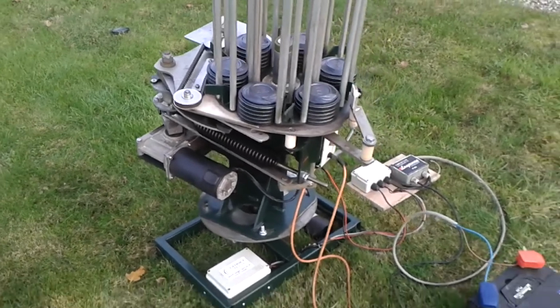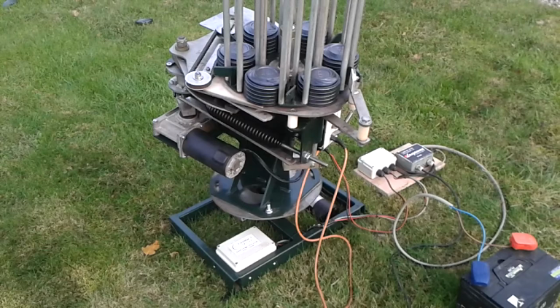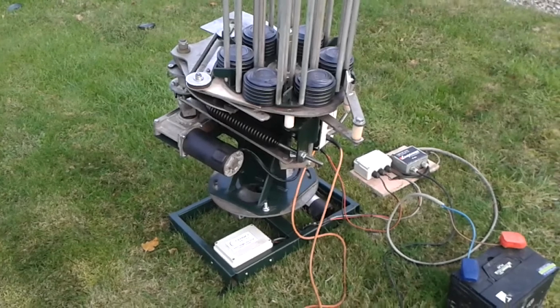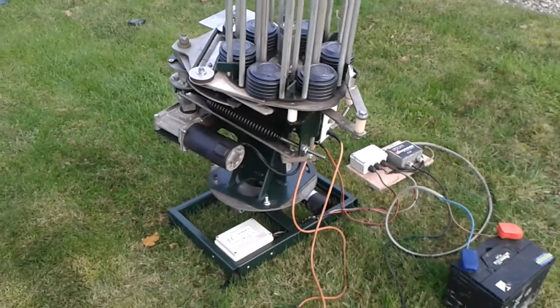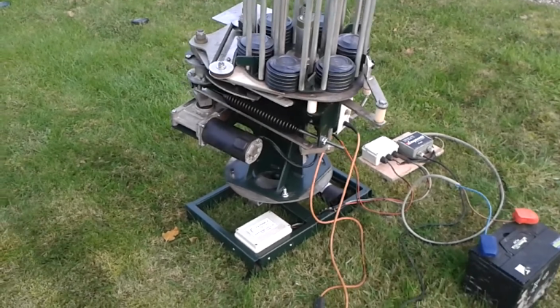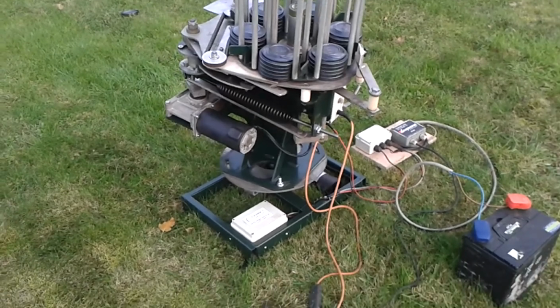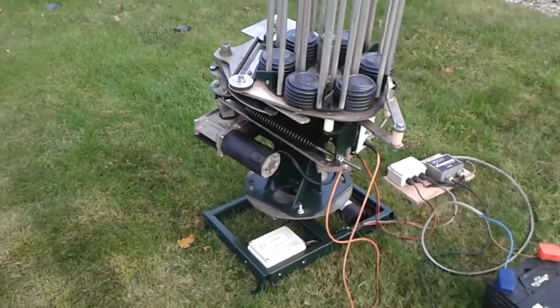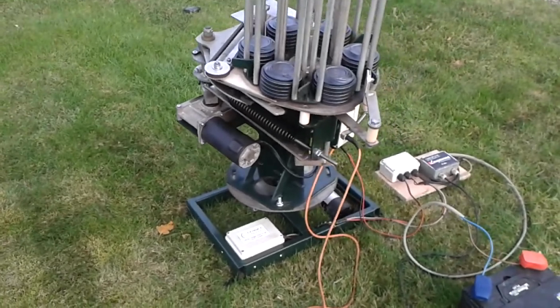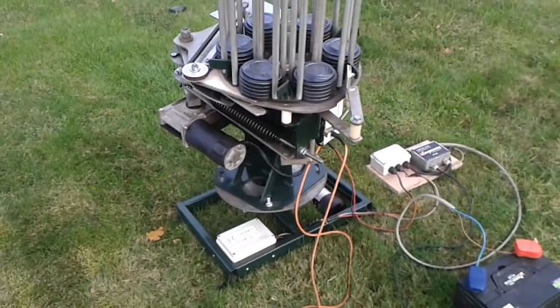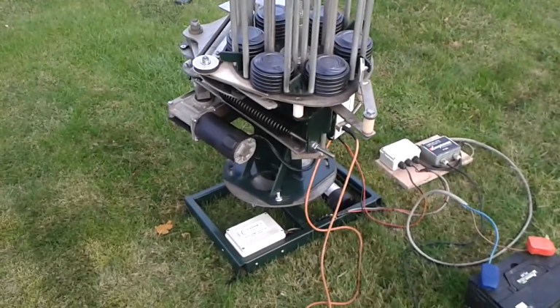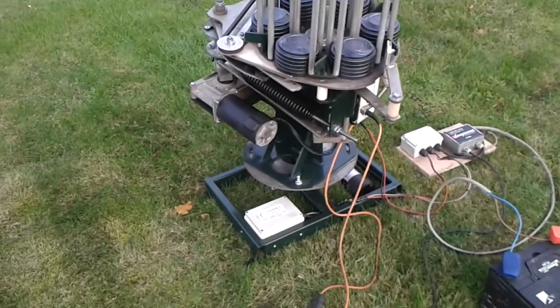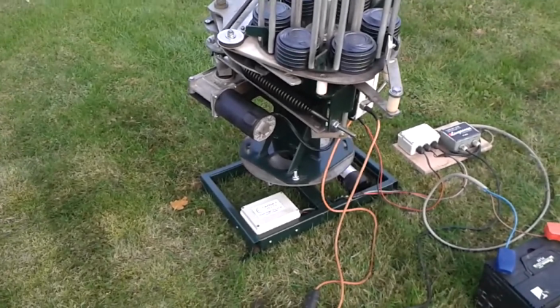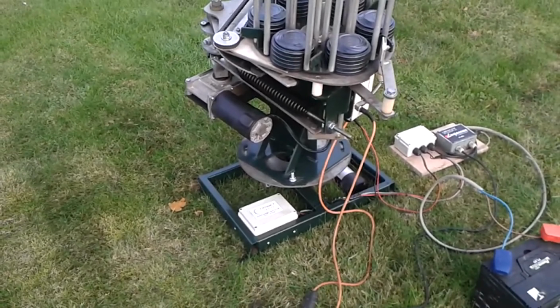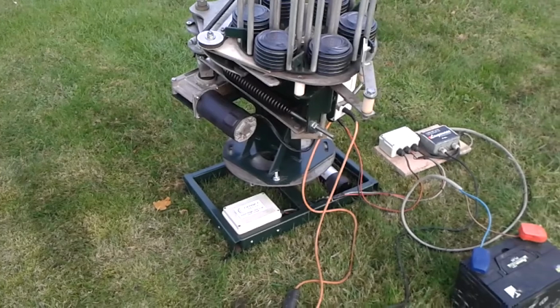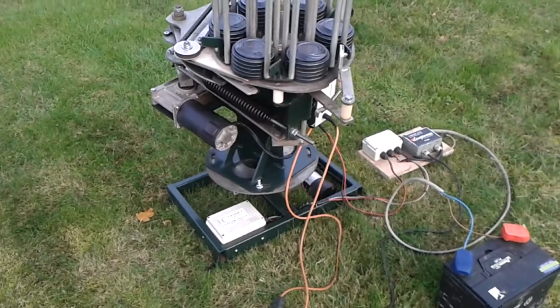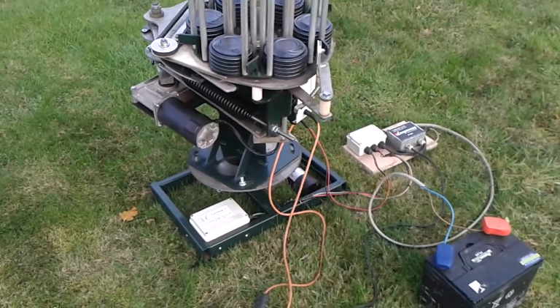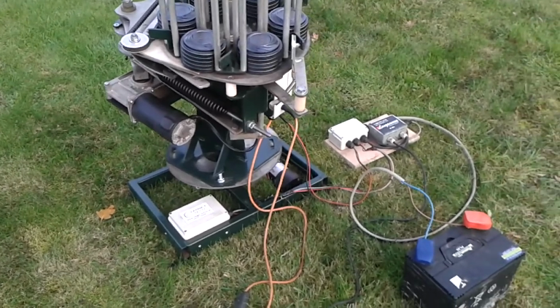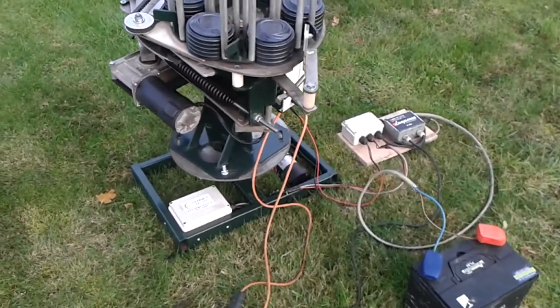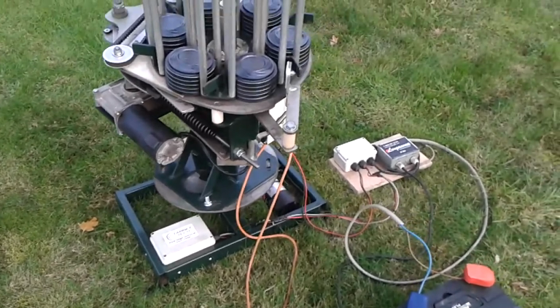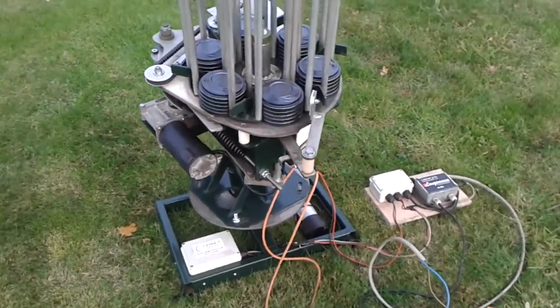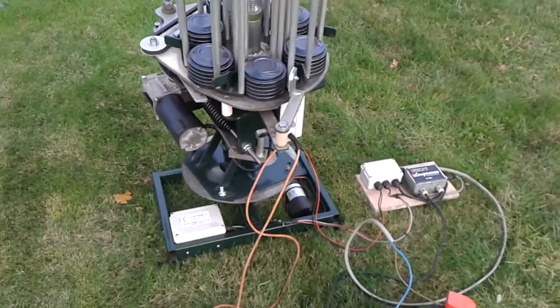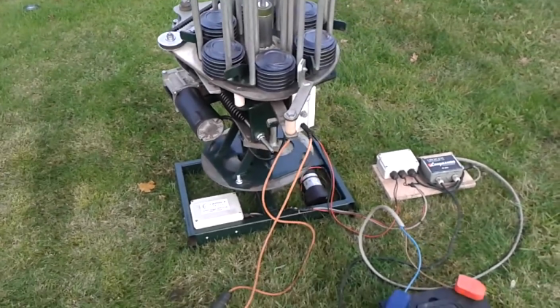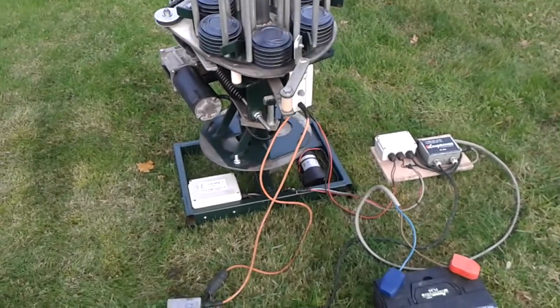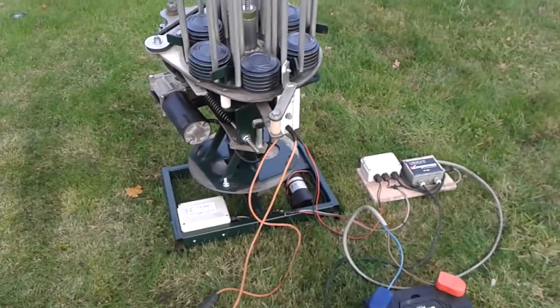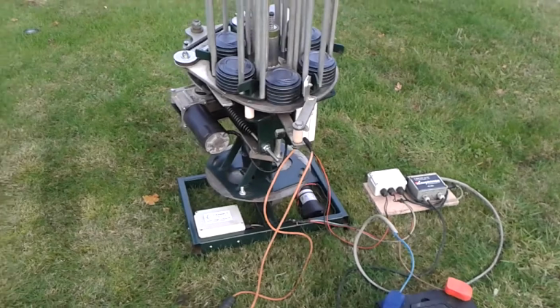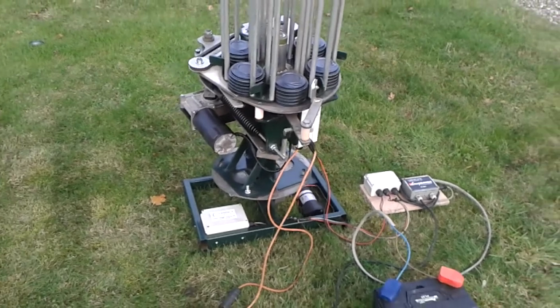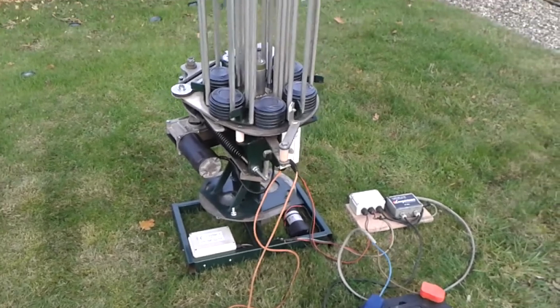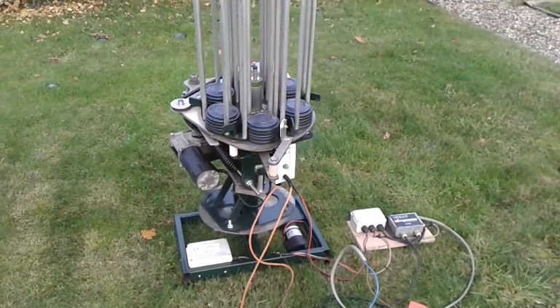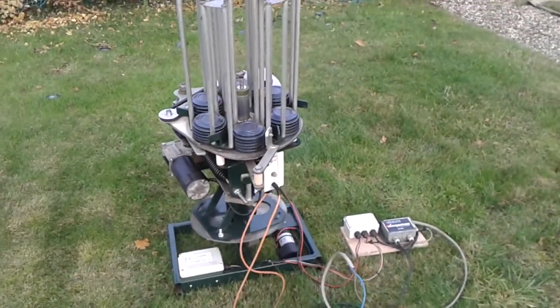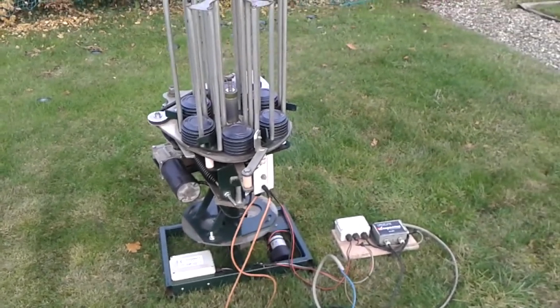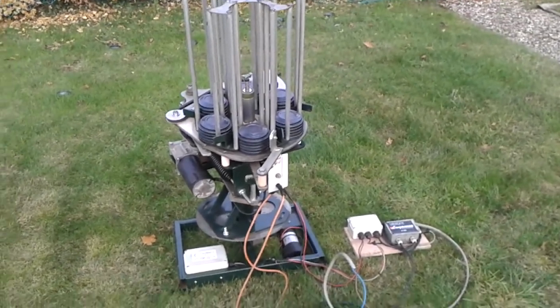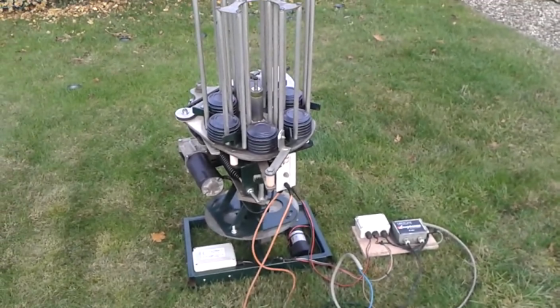They'll both be for sale on my website — either singly as a trap, as a turntable, and as a radio. I'll rewire everything for you if you just want a part of it, or if you want the whole lot that will also be available on the website.